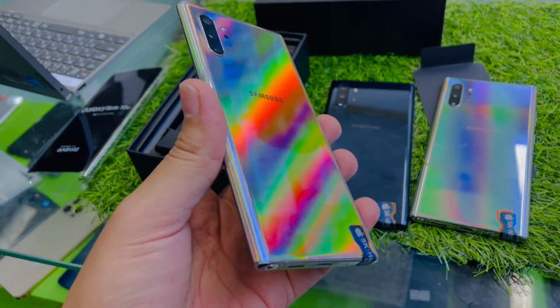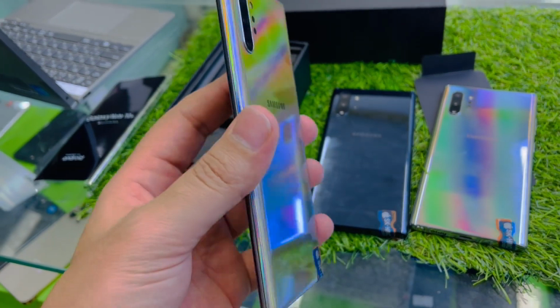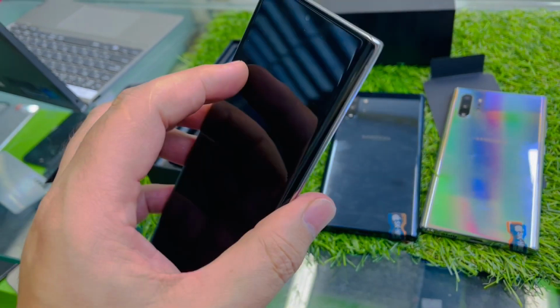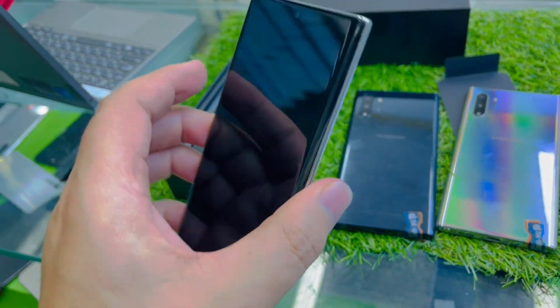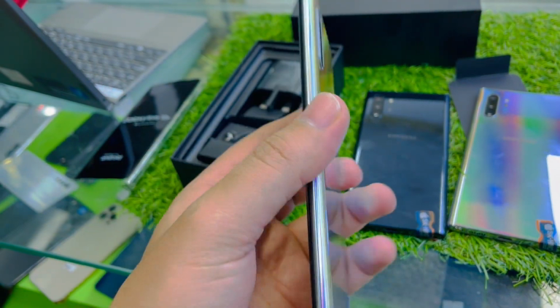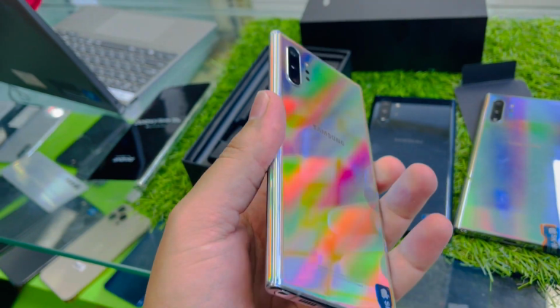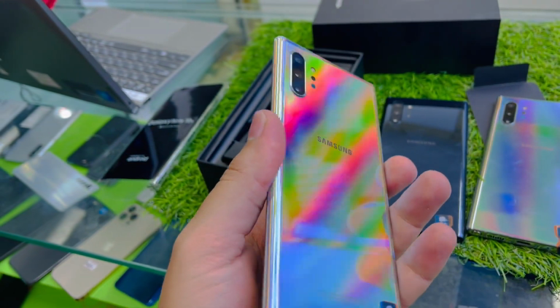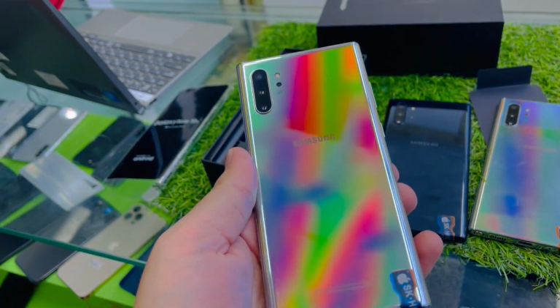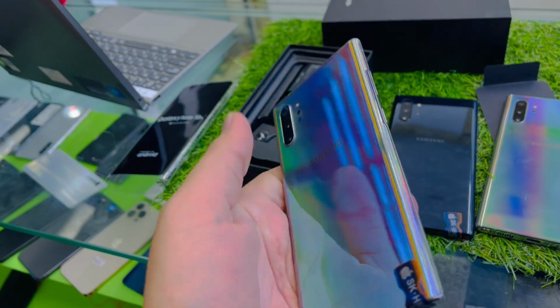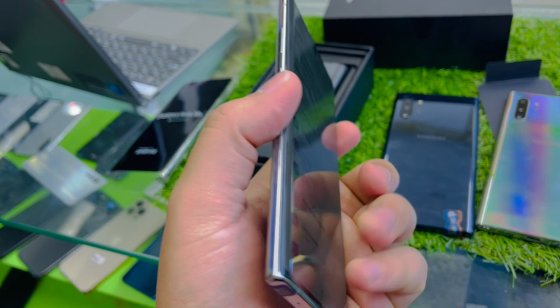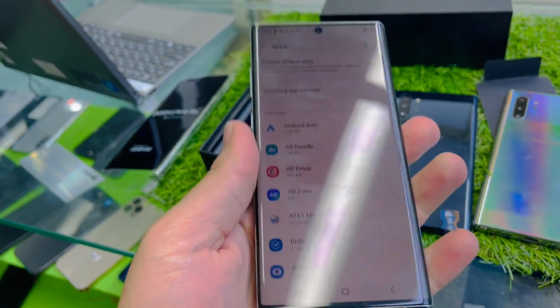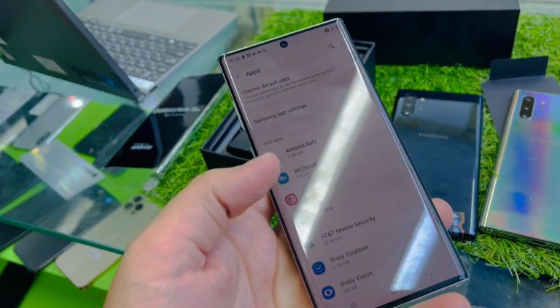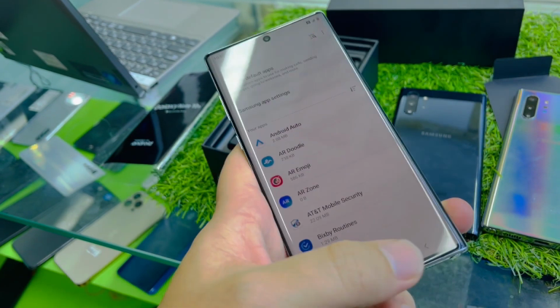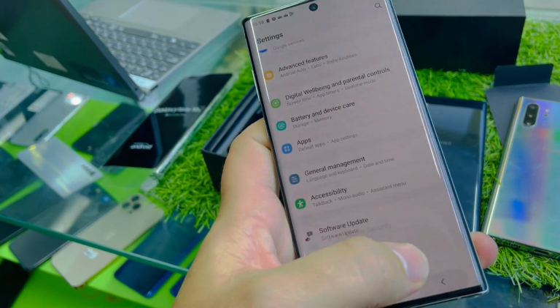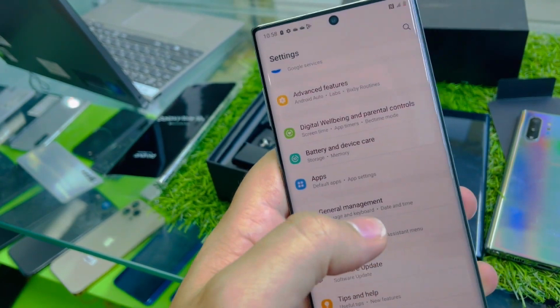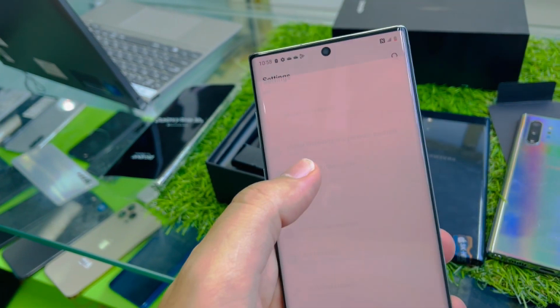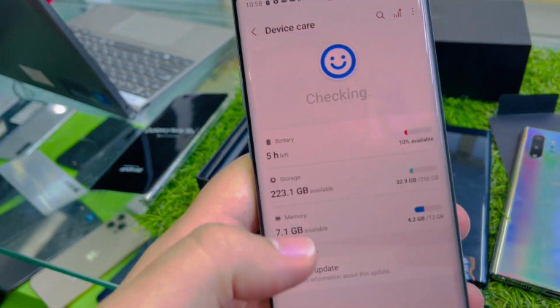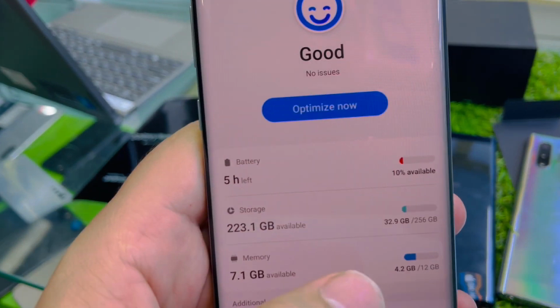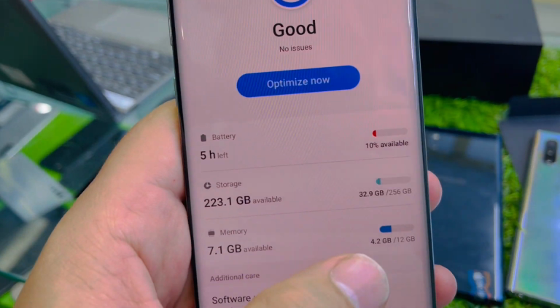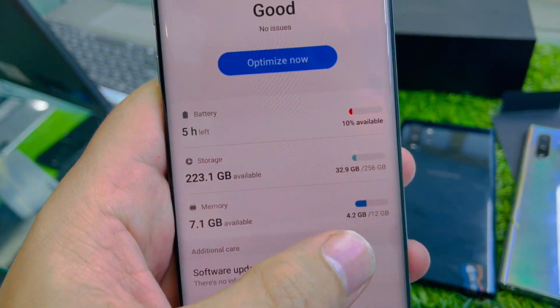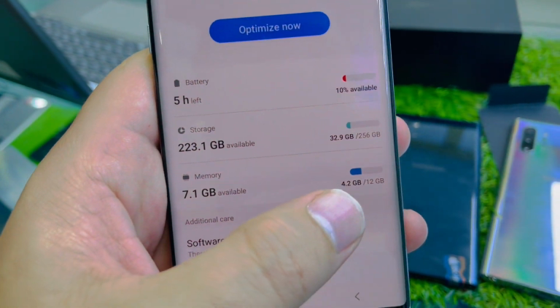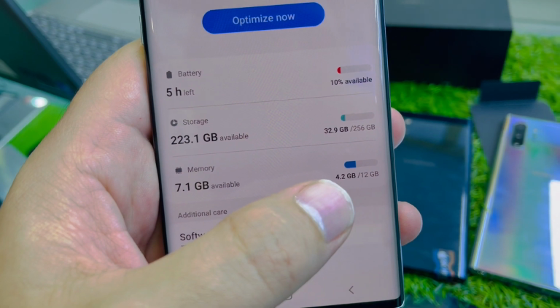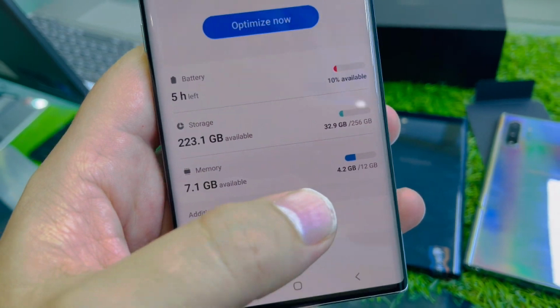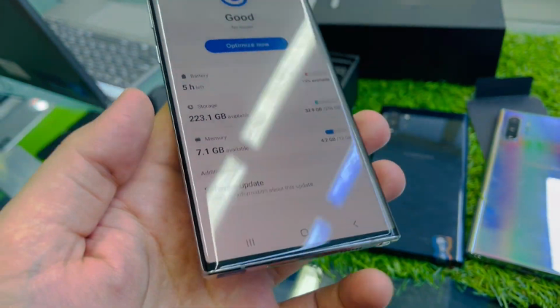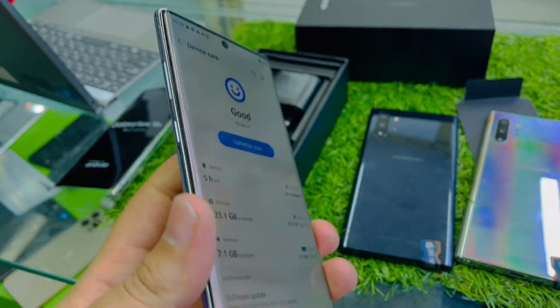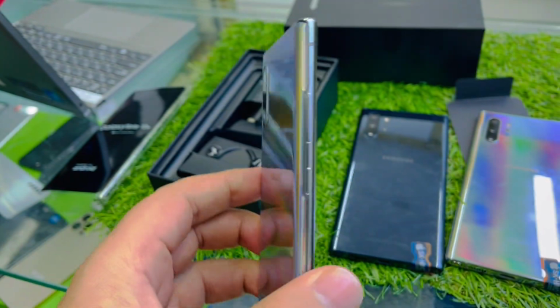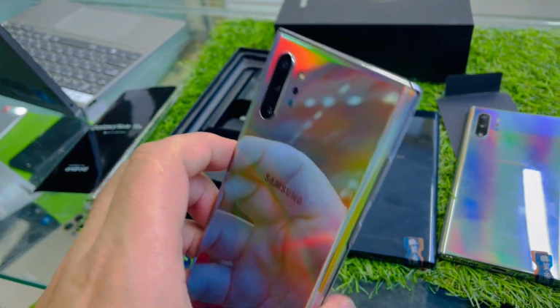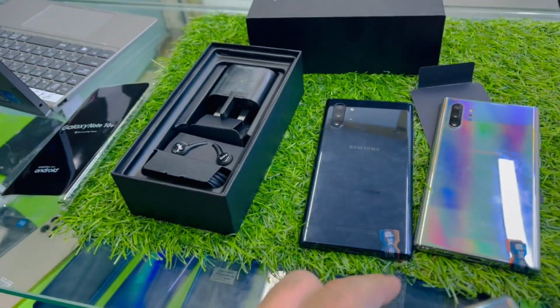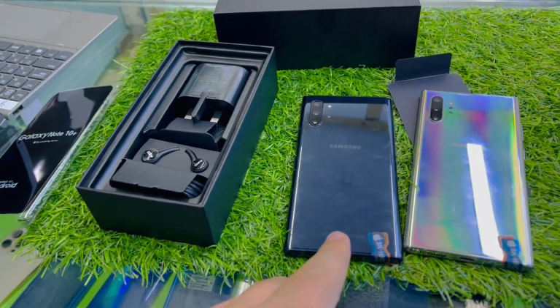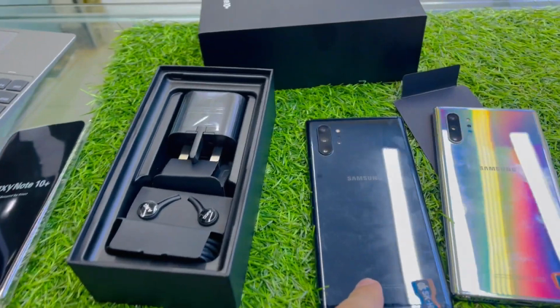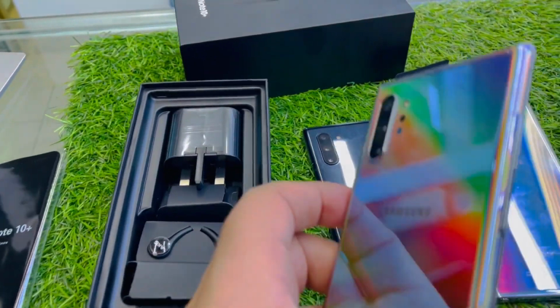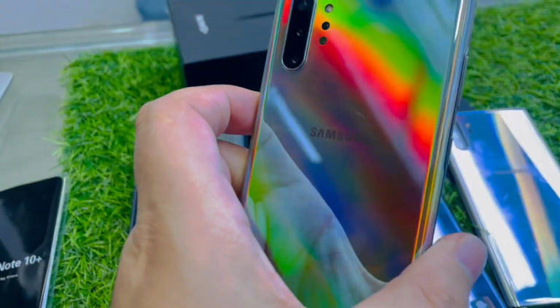Assalamu alaikum everyone, we have a Note 10 Plus in excellent condition with box and accessories. Let me share the specifications: 12GB RAM, 256GB storage, and we have two colors — dark blue and aura blue.